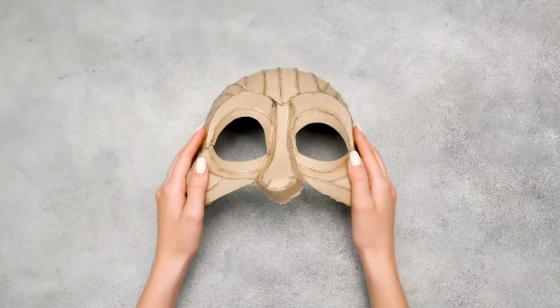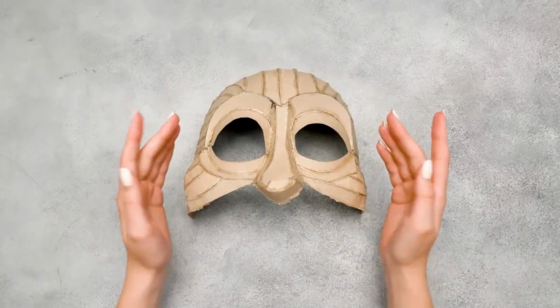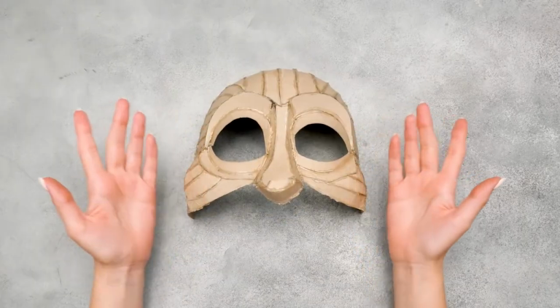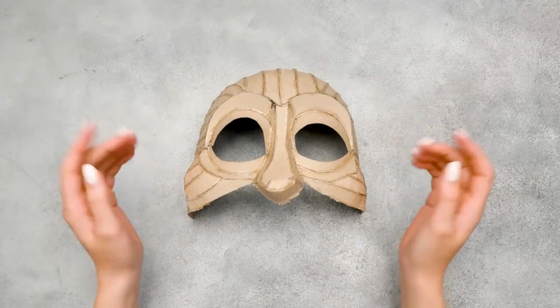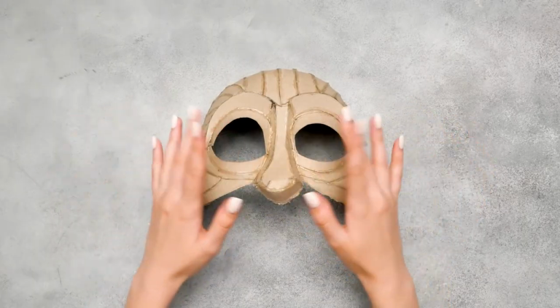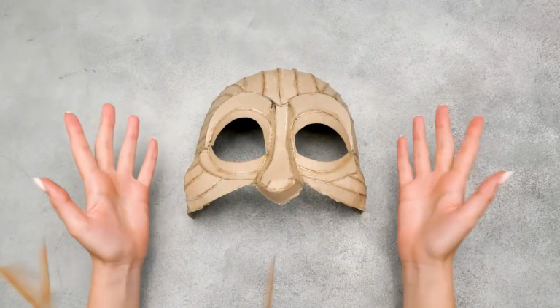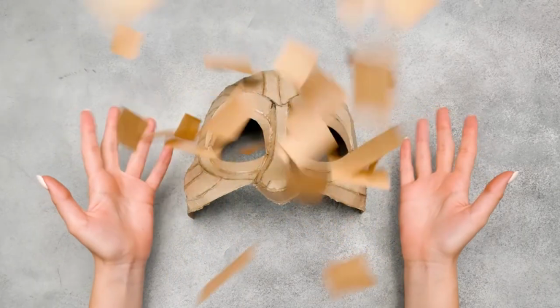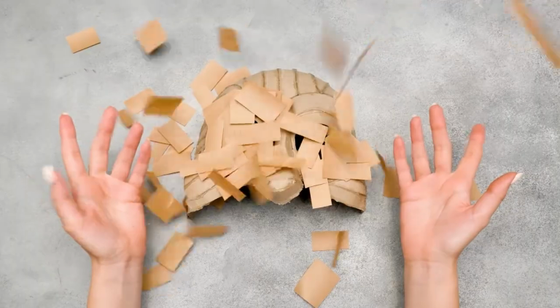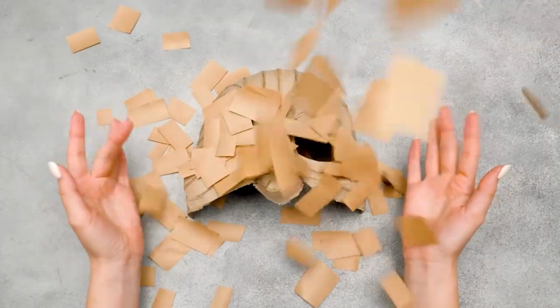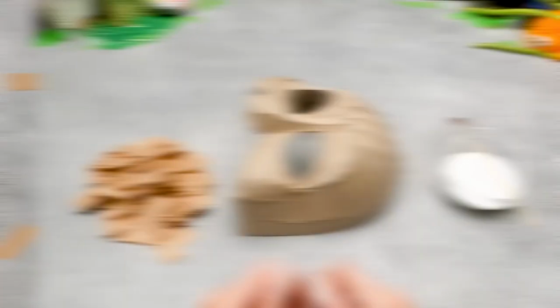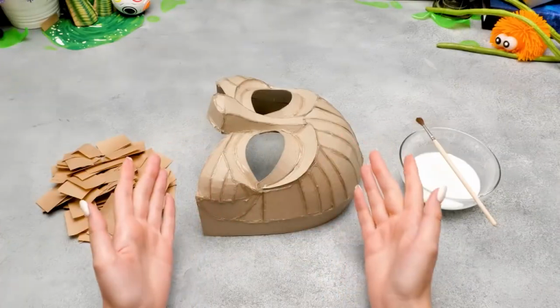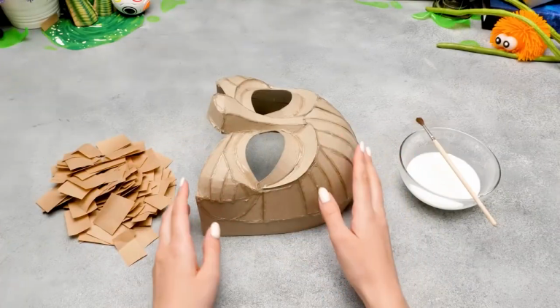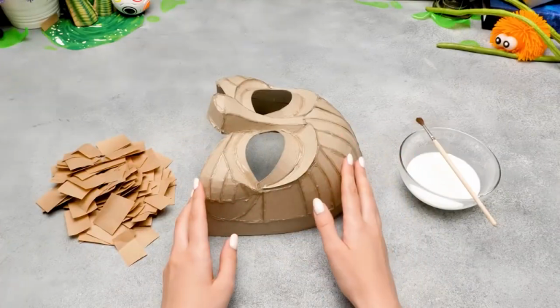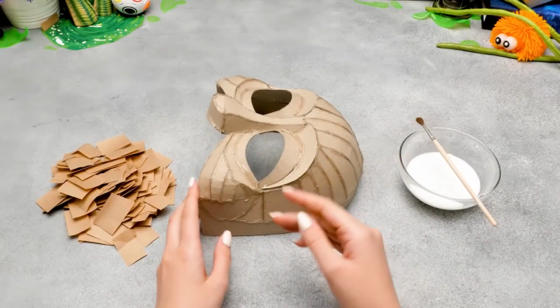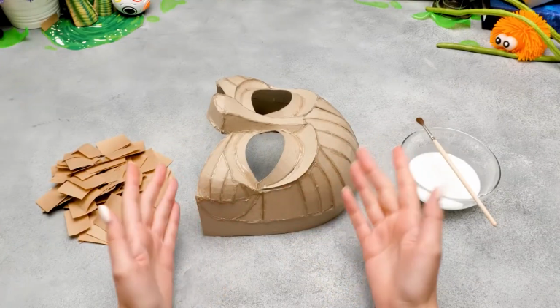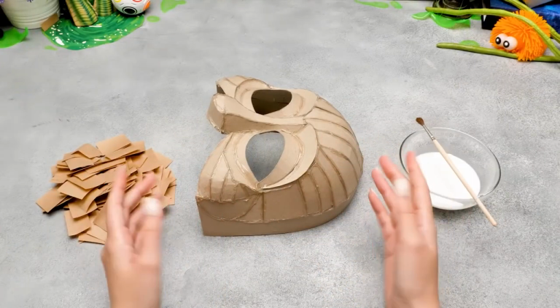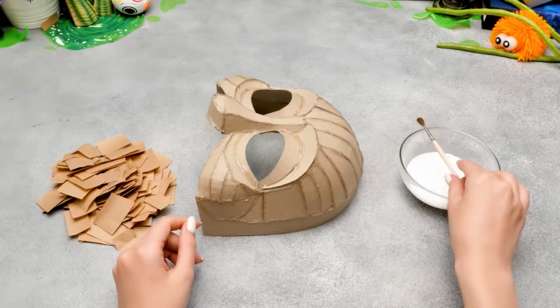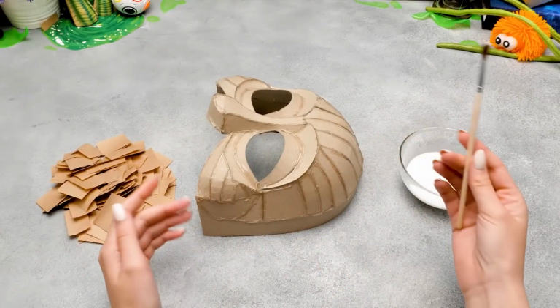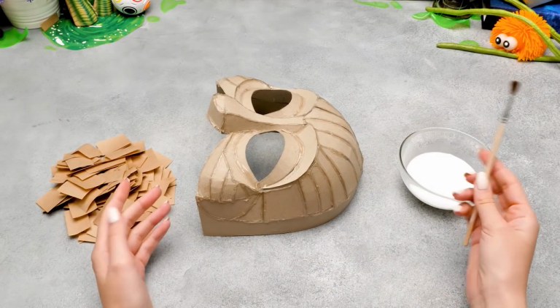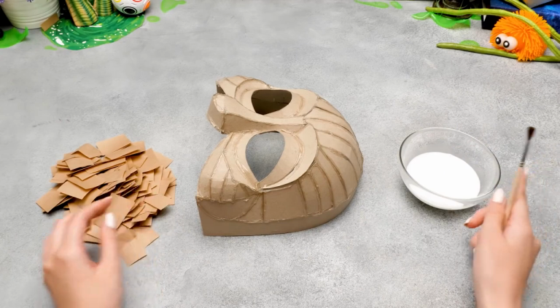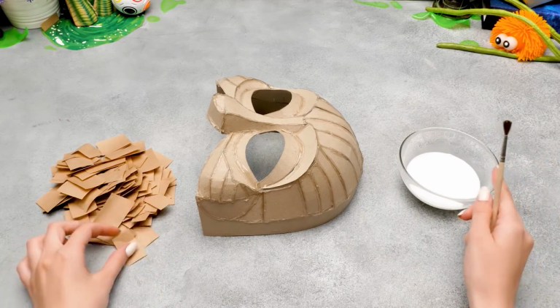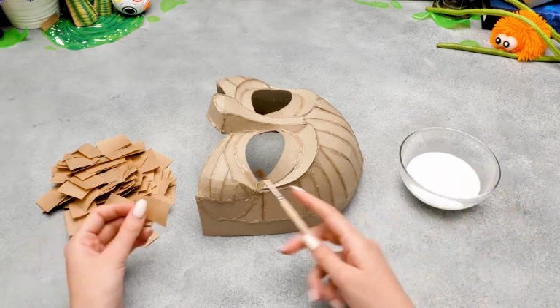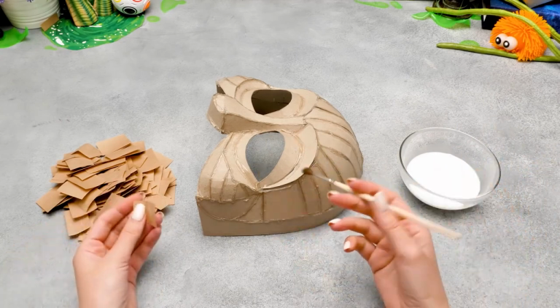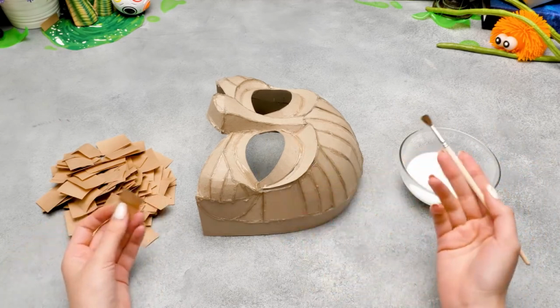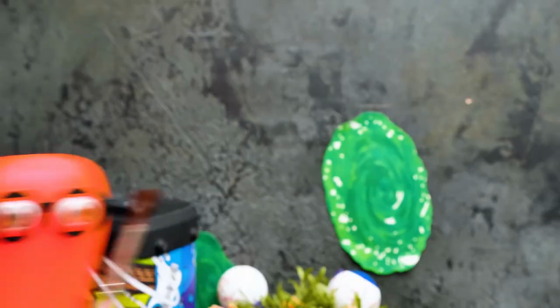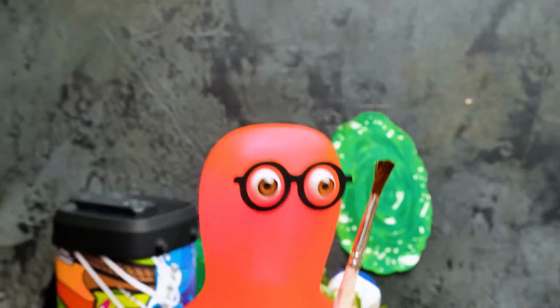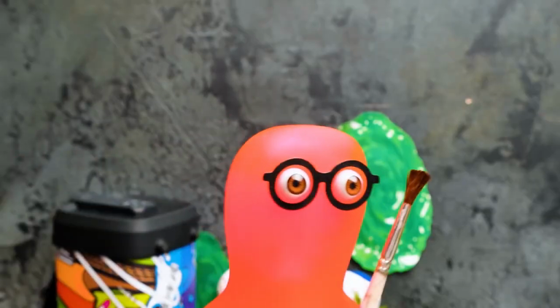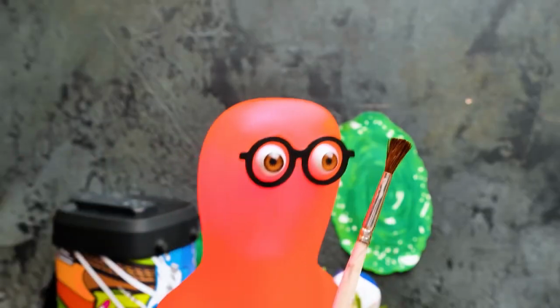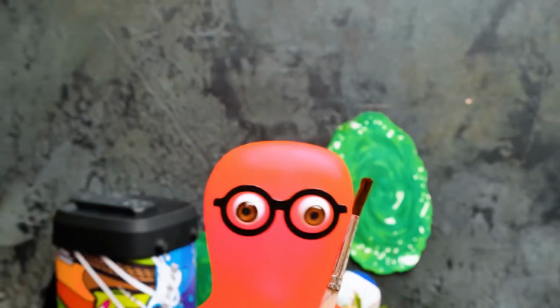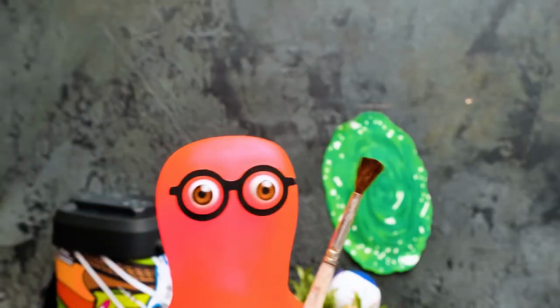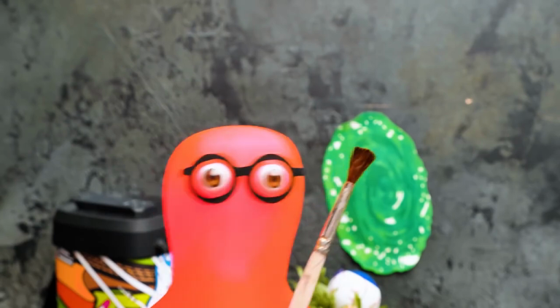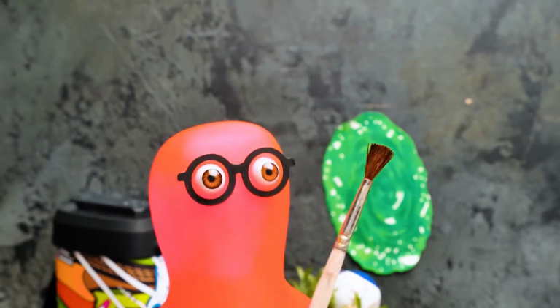Now comes the fun part! Woohoo! We'll glue the paper mache all over the head. For this, we'll need a brush, lots of glue, and paper pieces! I'm ready too! I'll be working on the lower part of Rick's face!